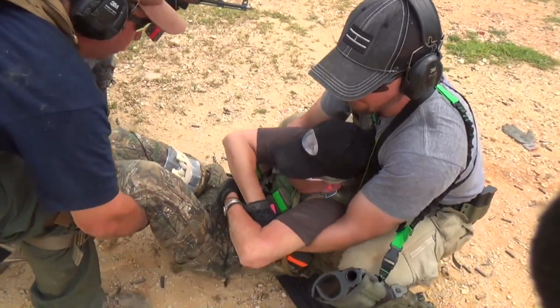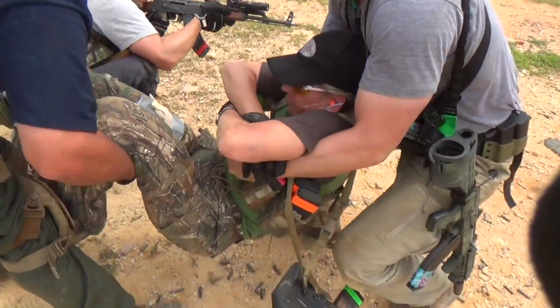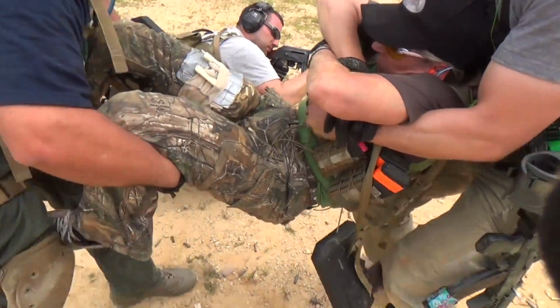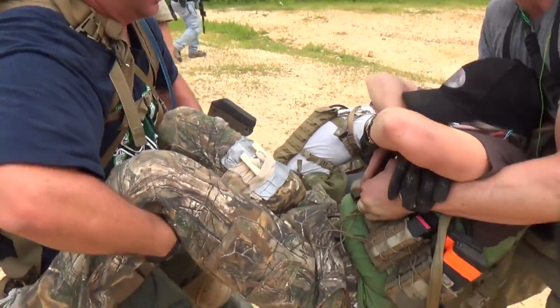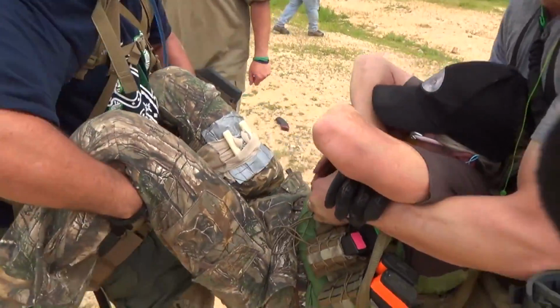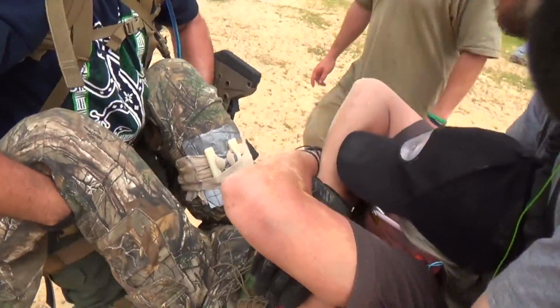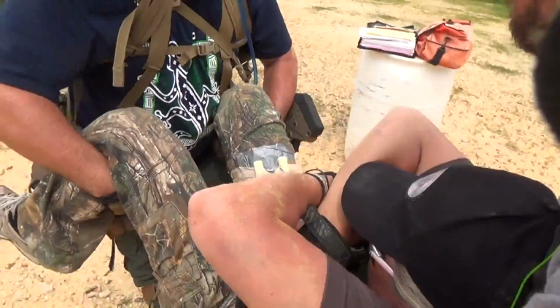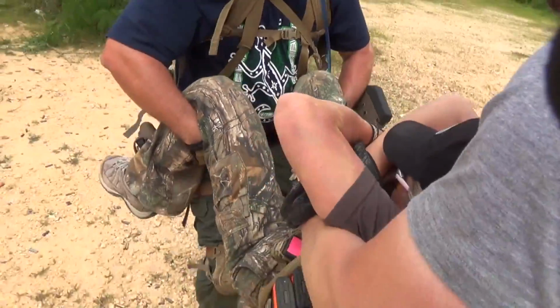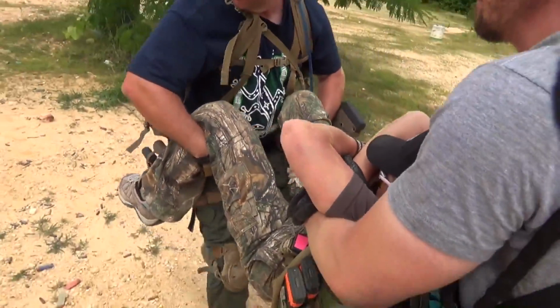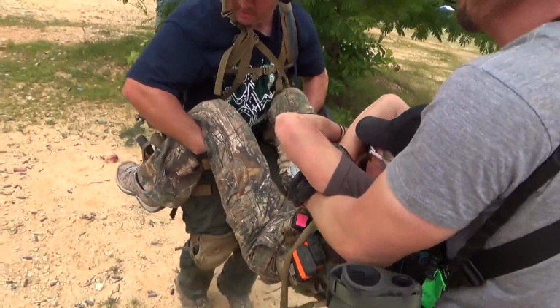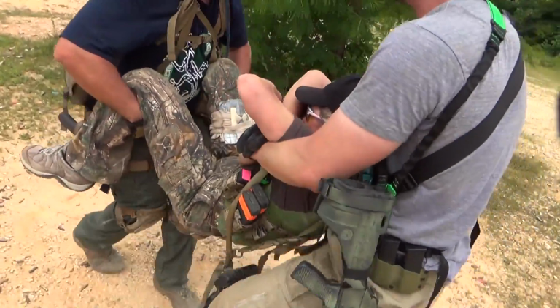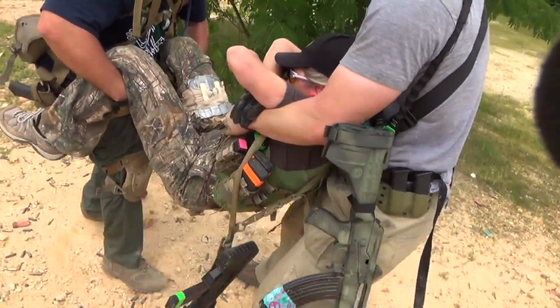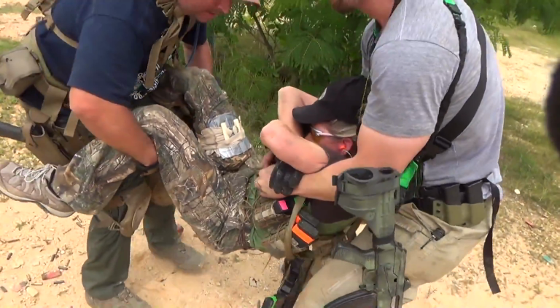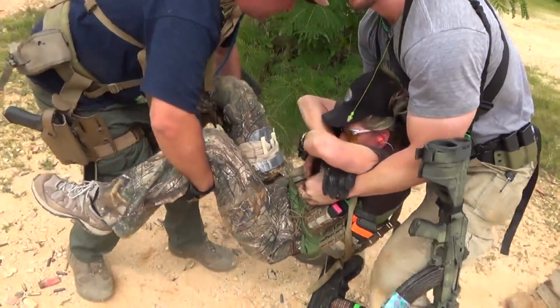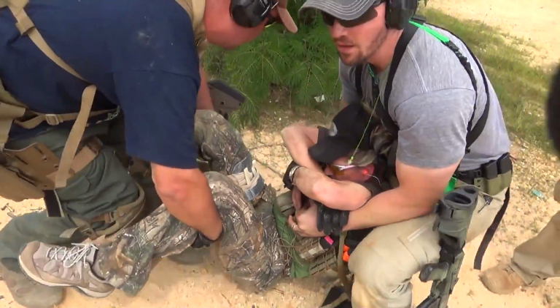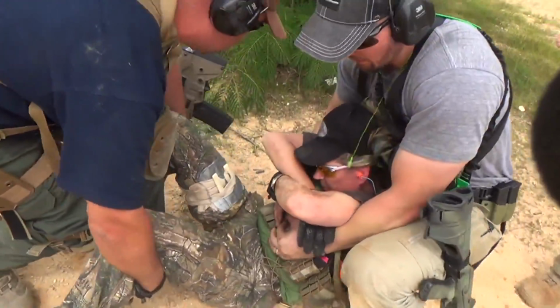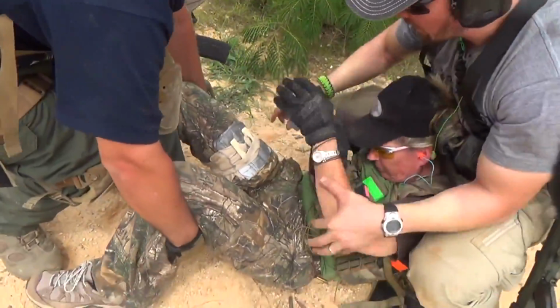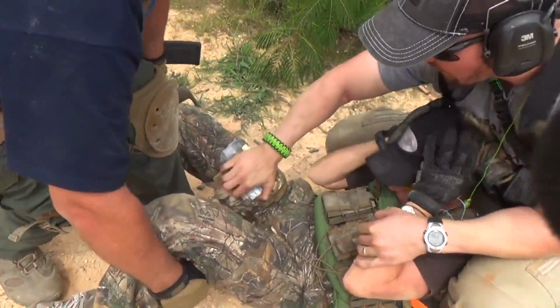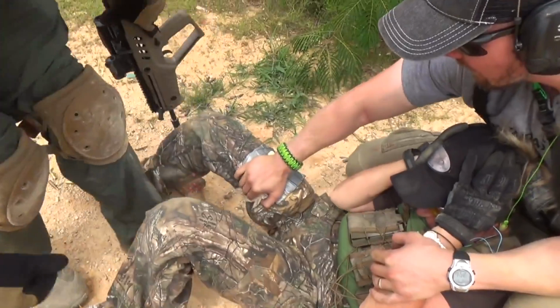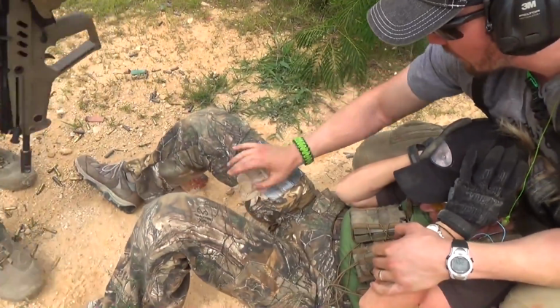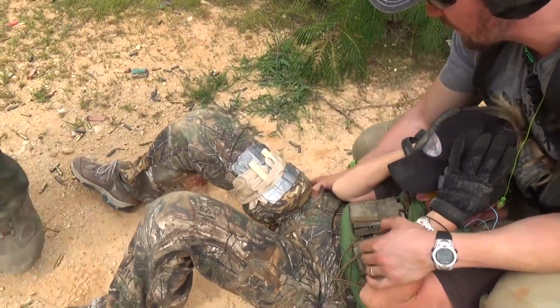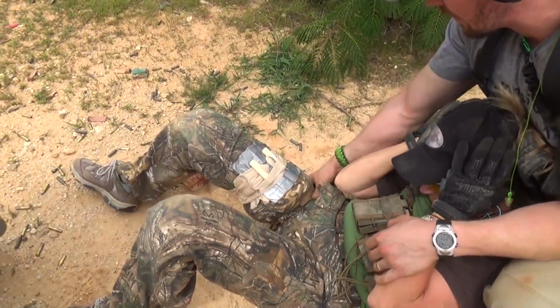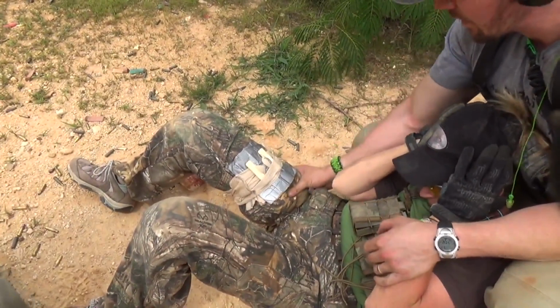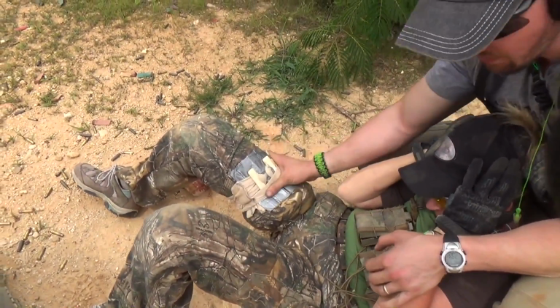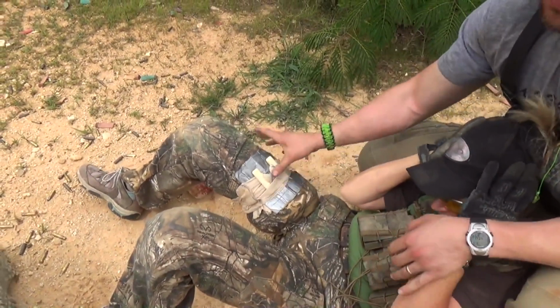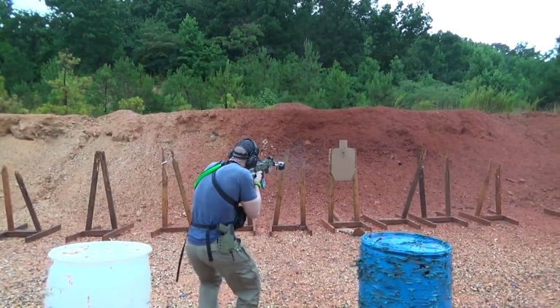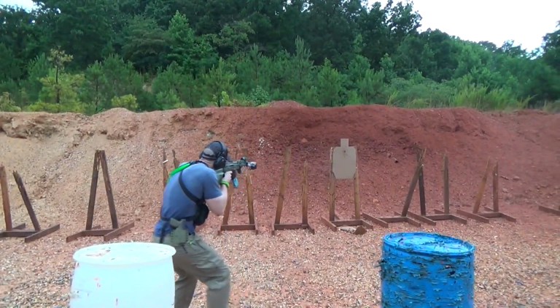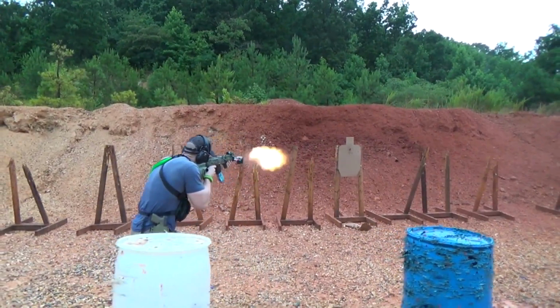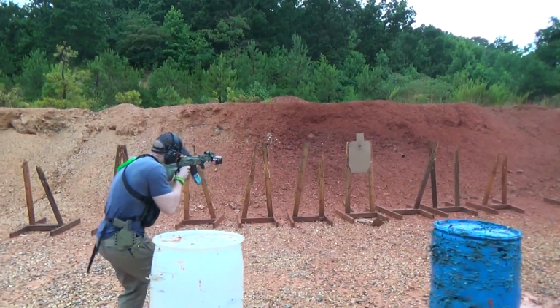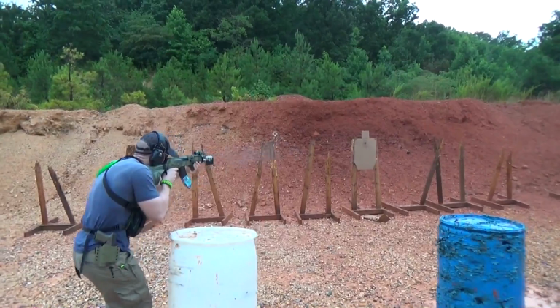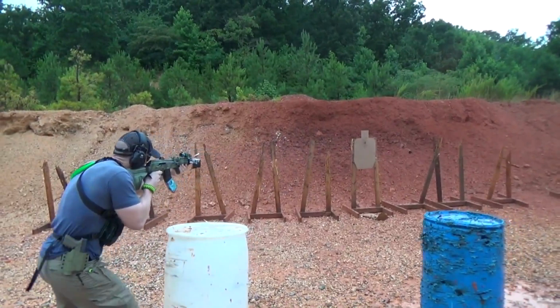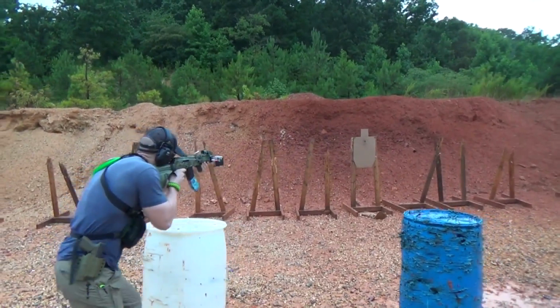I know you said this Cobra belt, the 1.75, is a little bit less stiff than the EDC, but they both work awesome. I wanted to use the 1.75 because I had a couple items that were made for 1.75, and it hangs on here great.